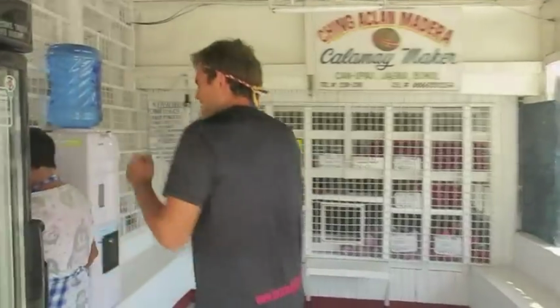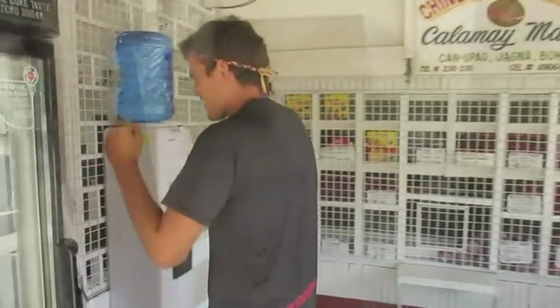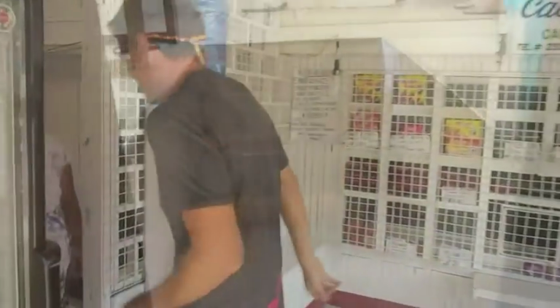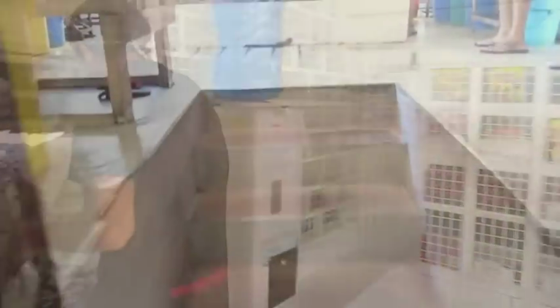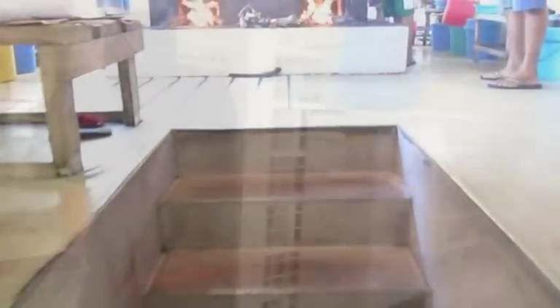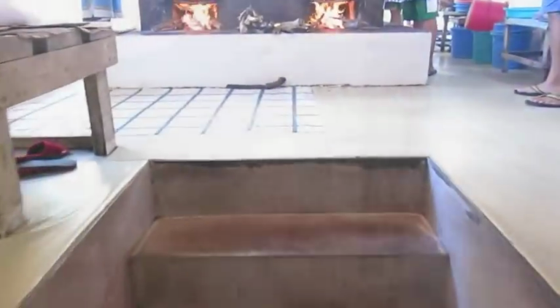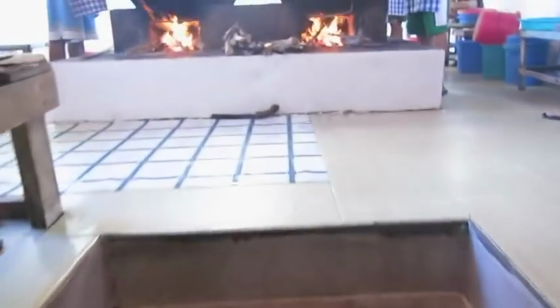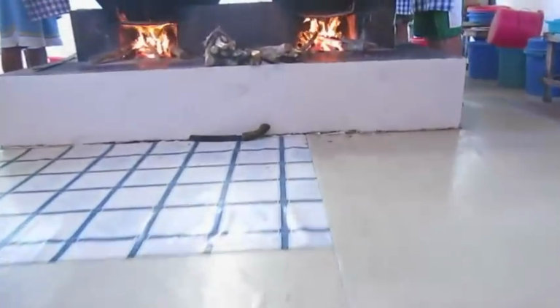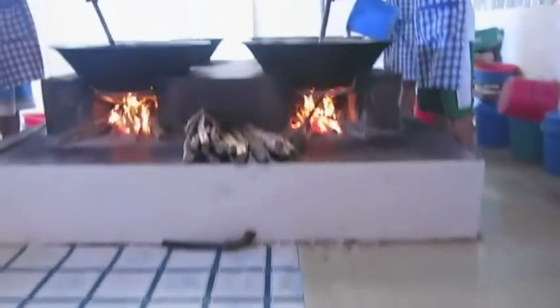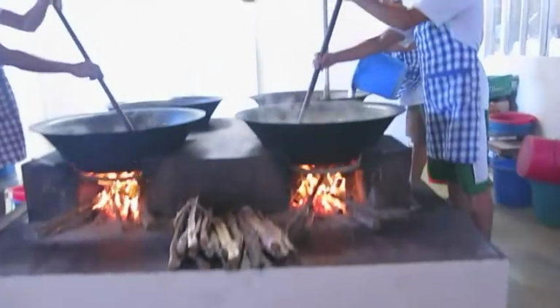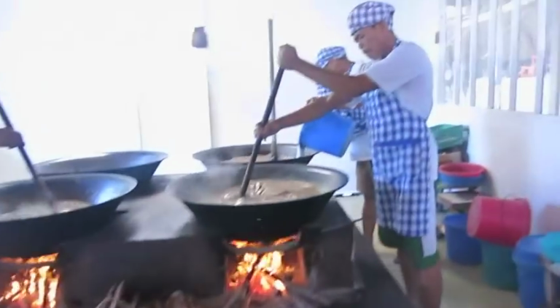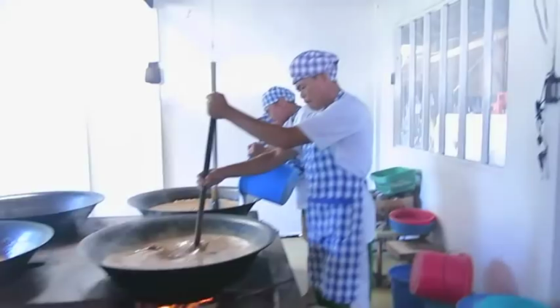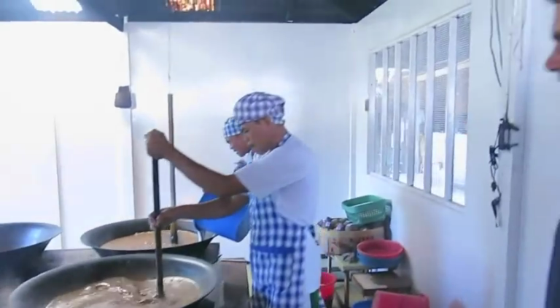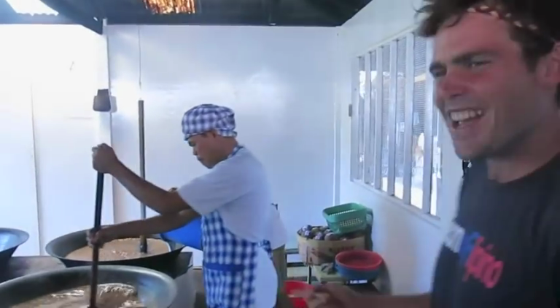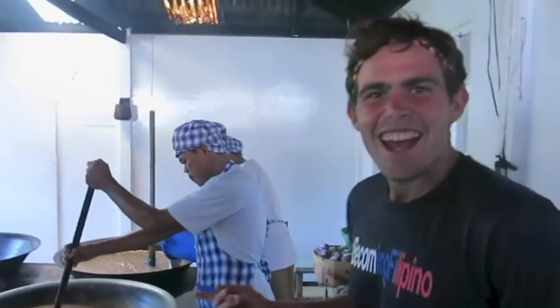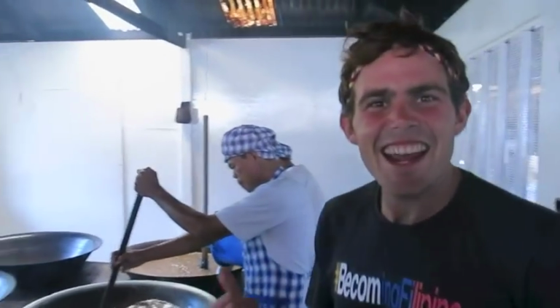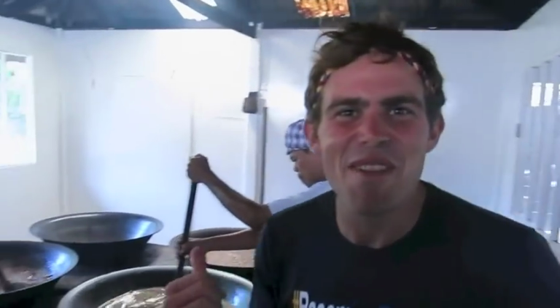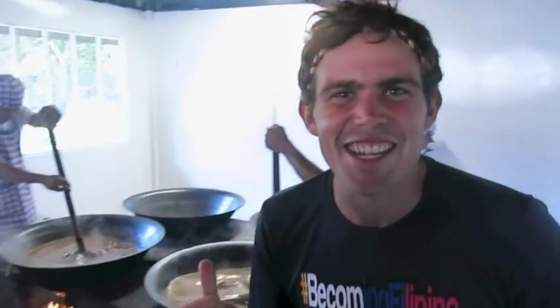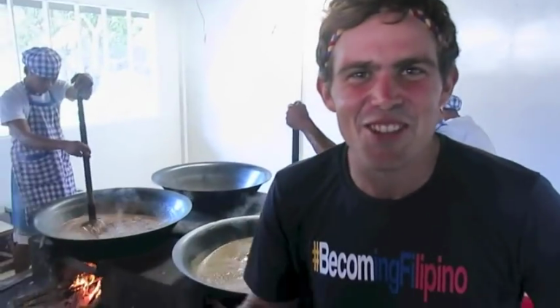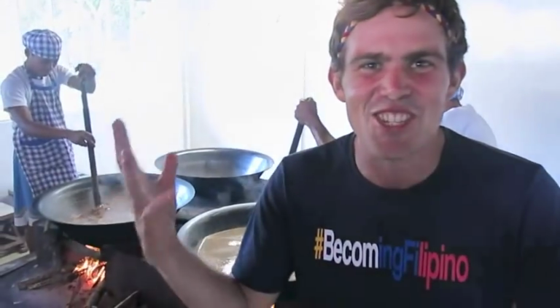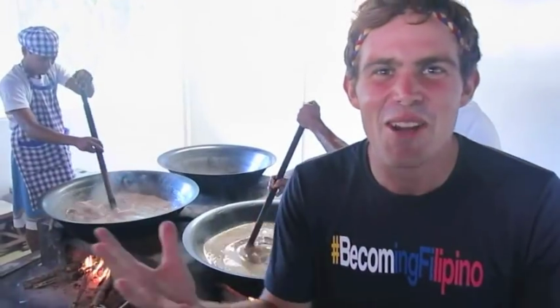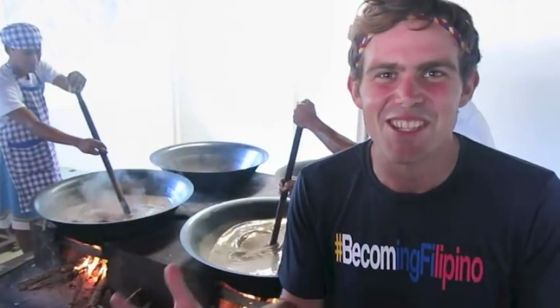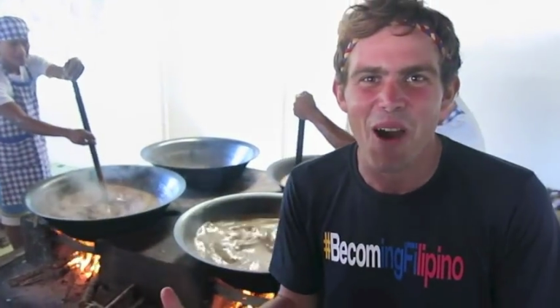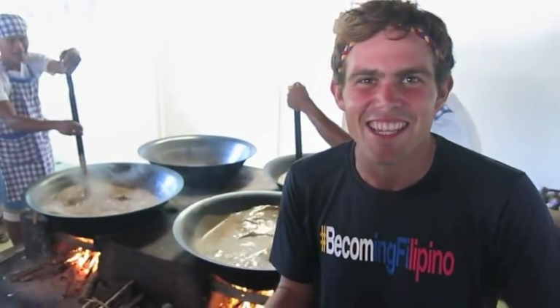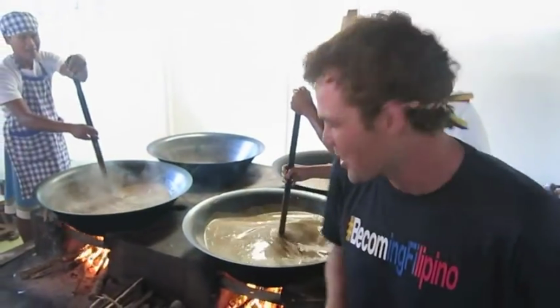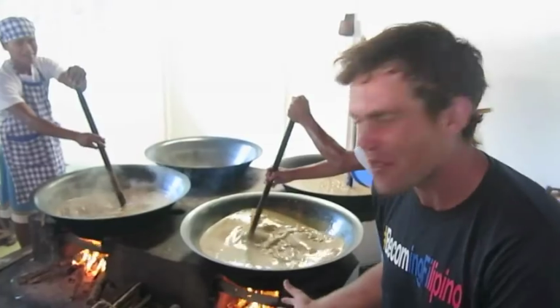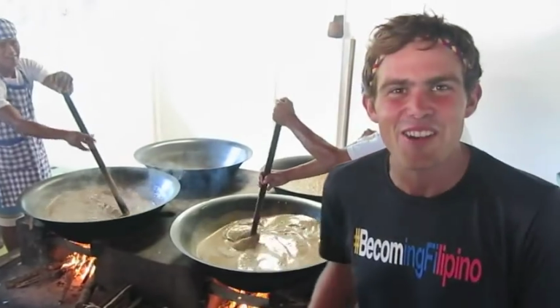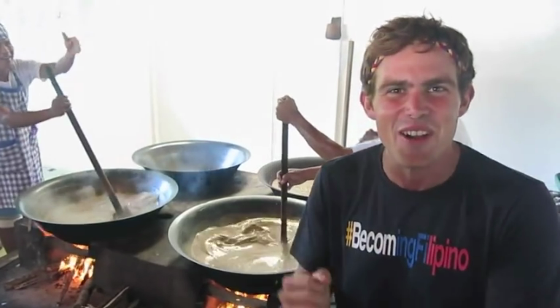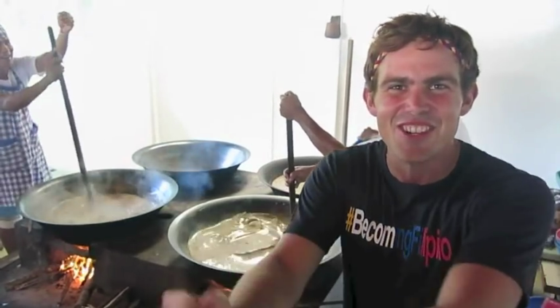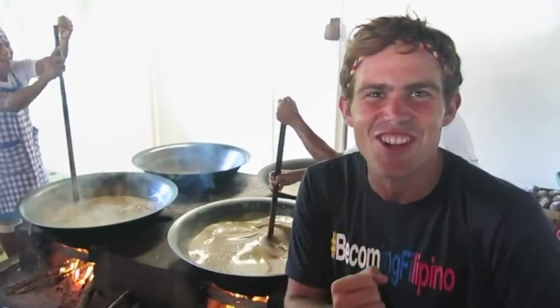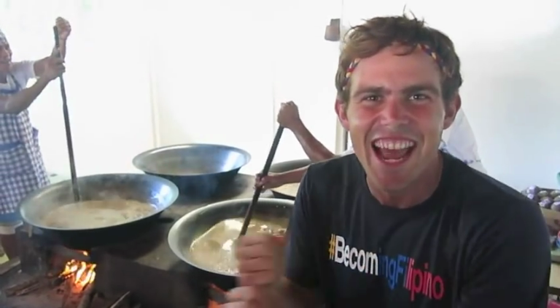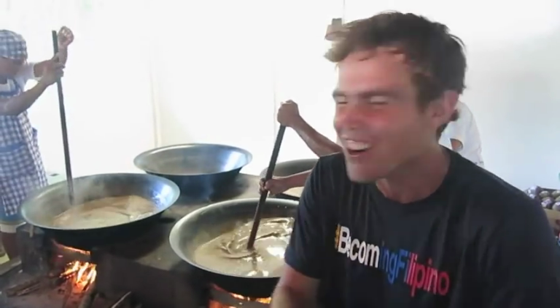That is amazing. So there are these giant massive pots and they have these wooden fires going — like traditional style.